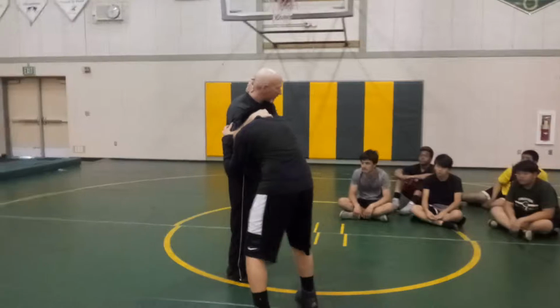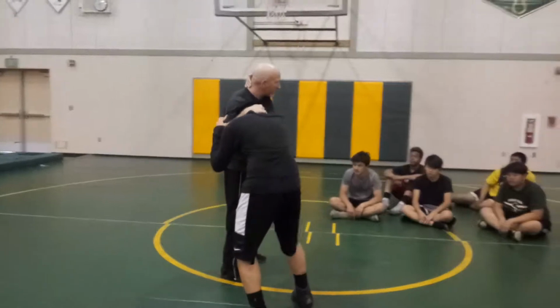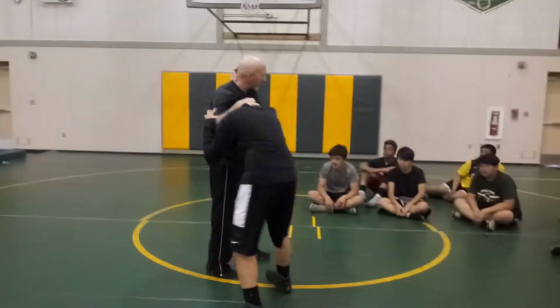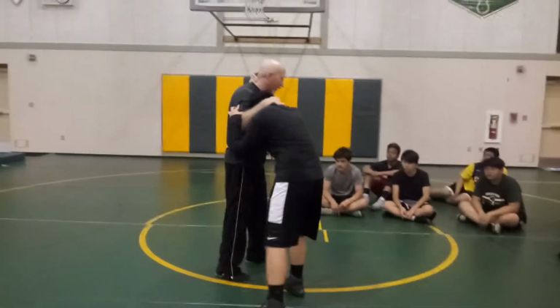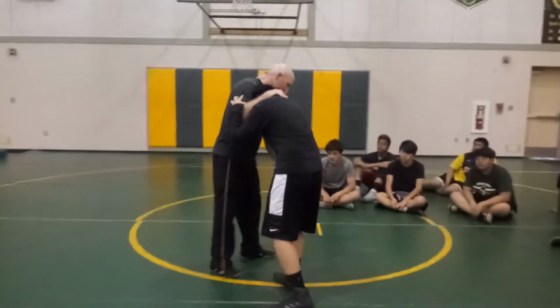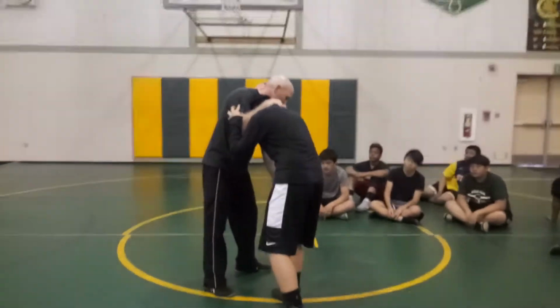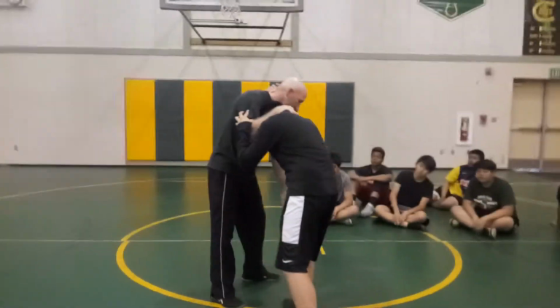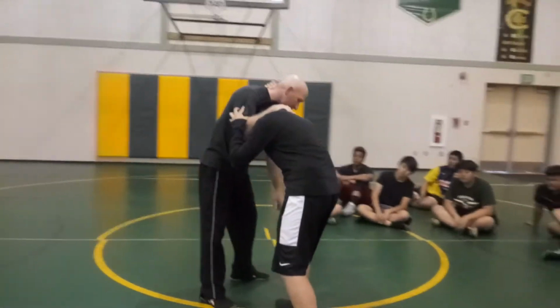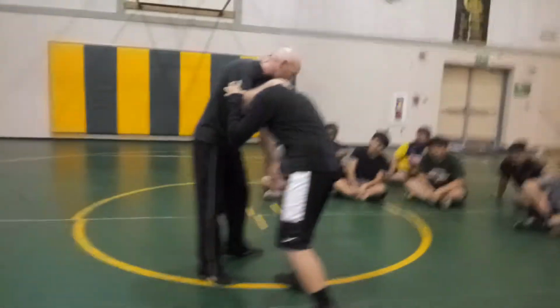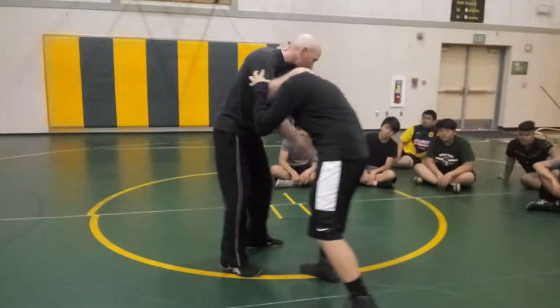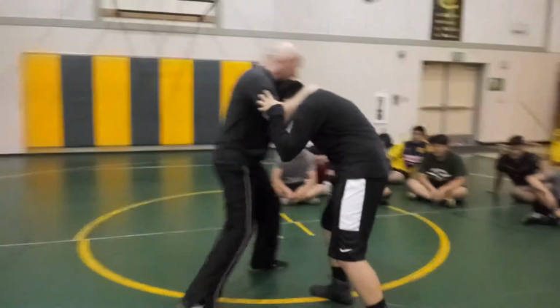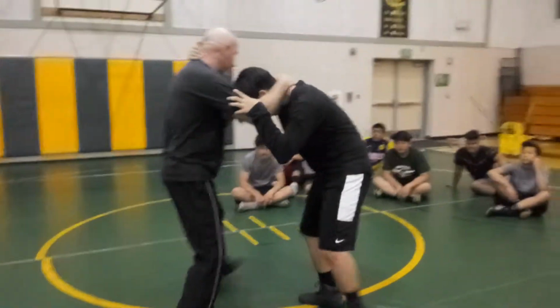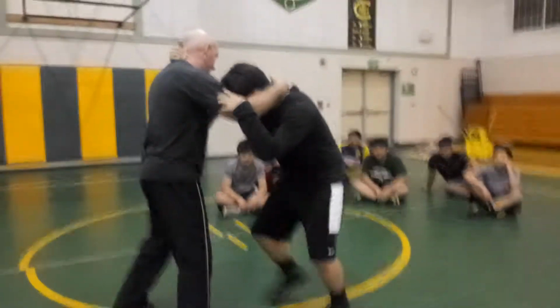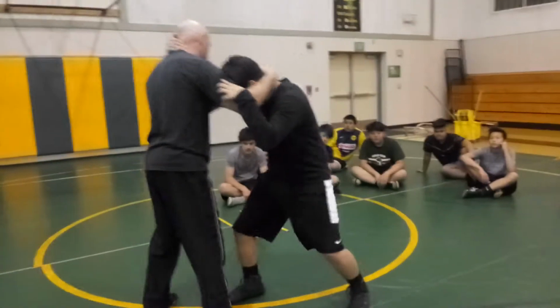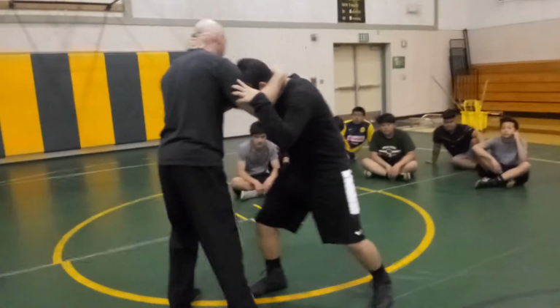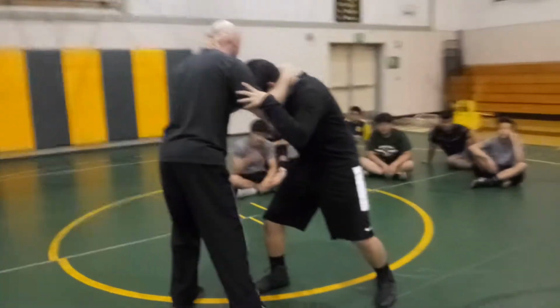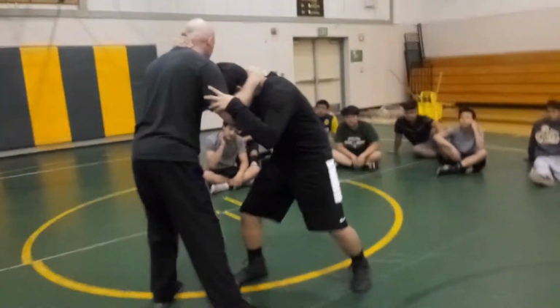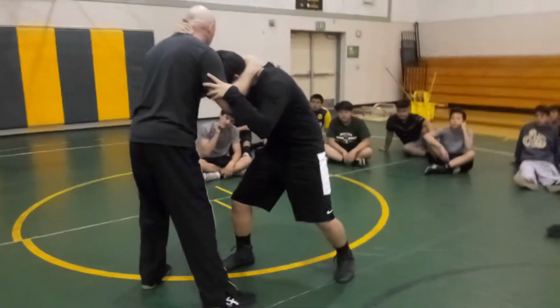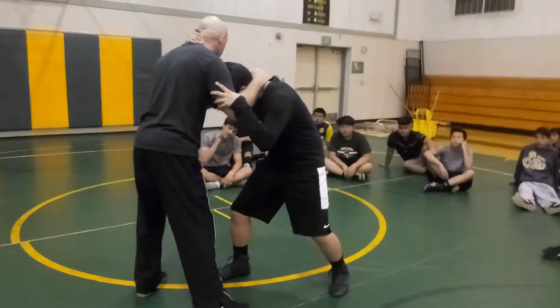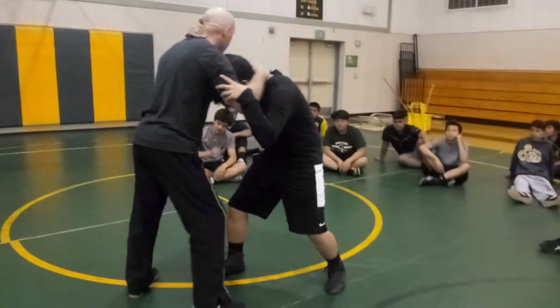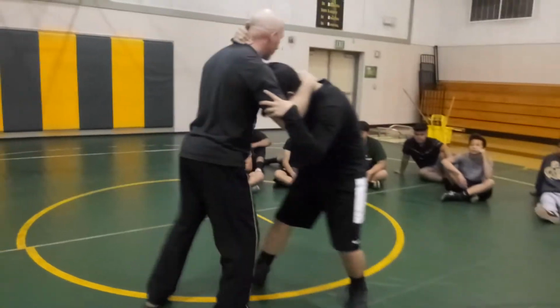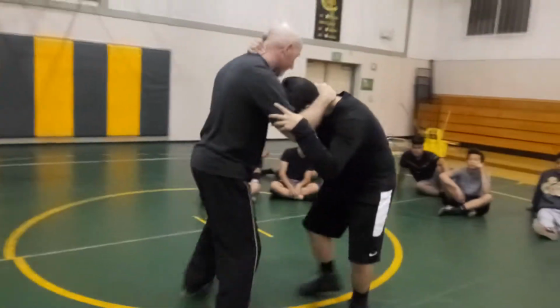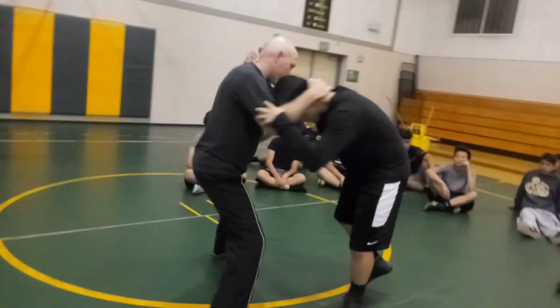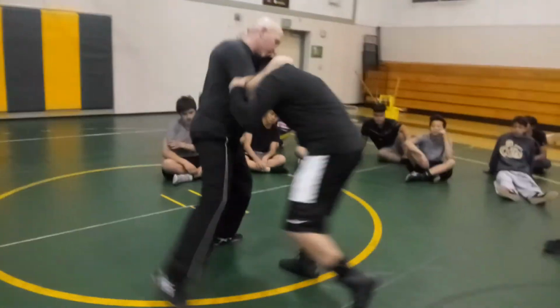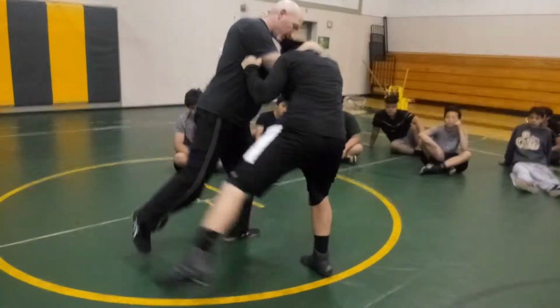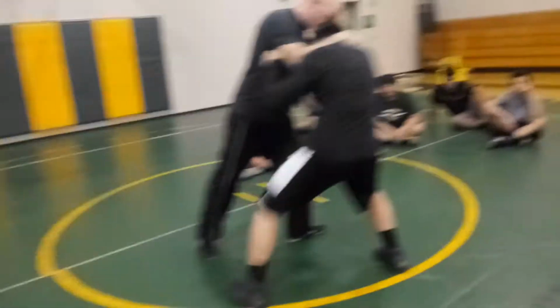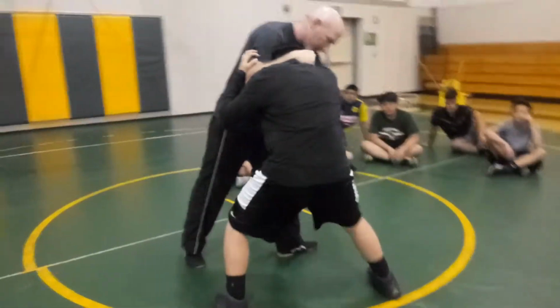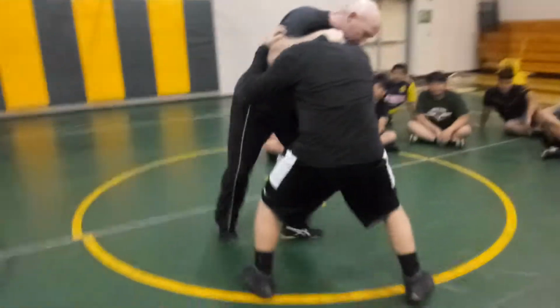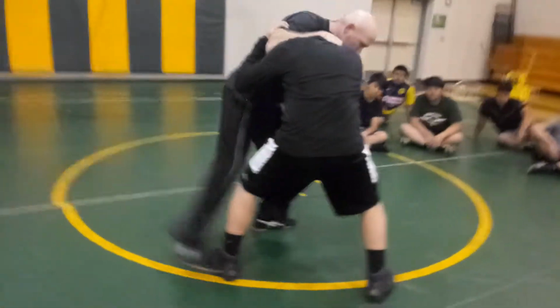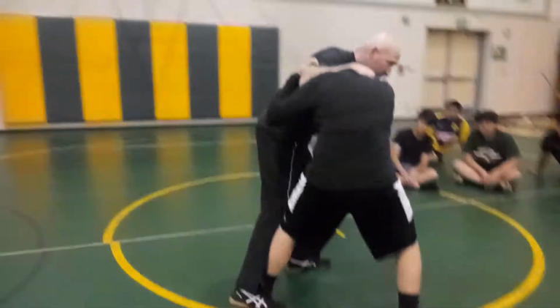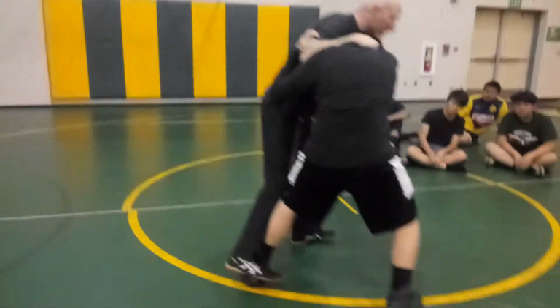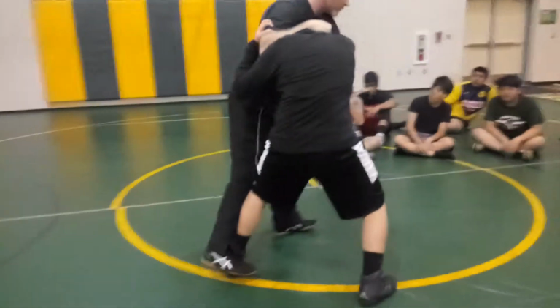If I want this one to be the closest one, I just move here, and that's the closest one. If I want this one to be the closest one, I move here, and now it's the closest one.